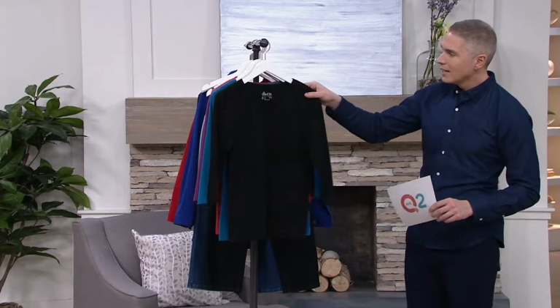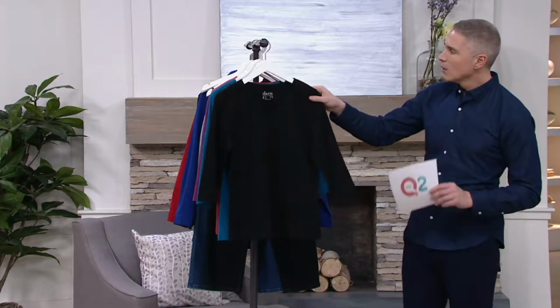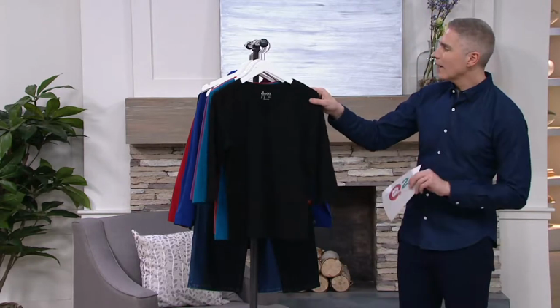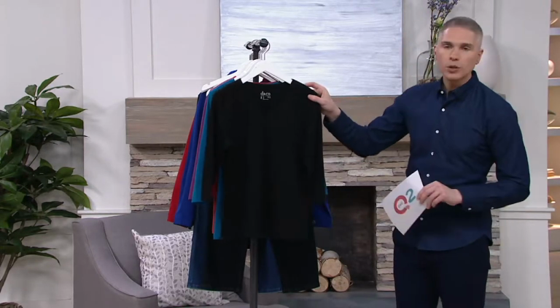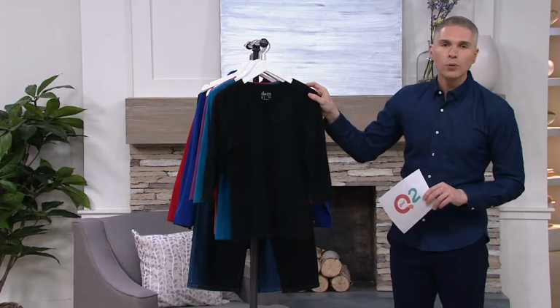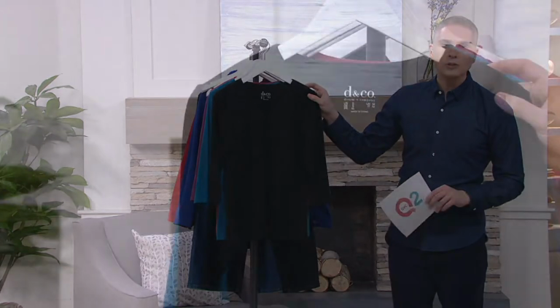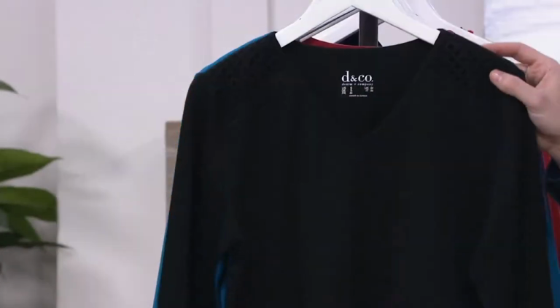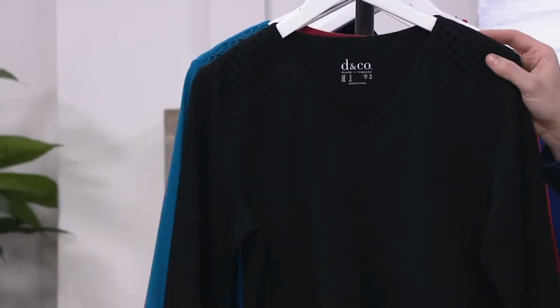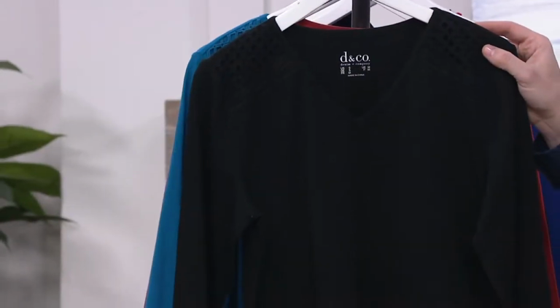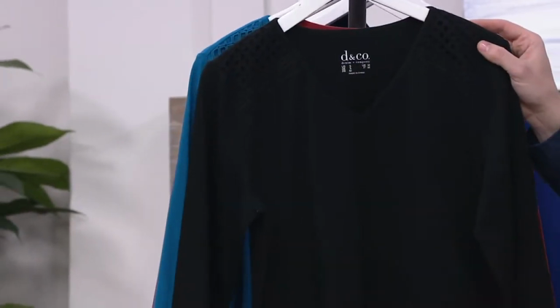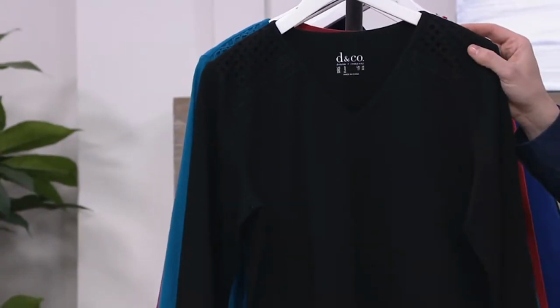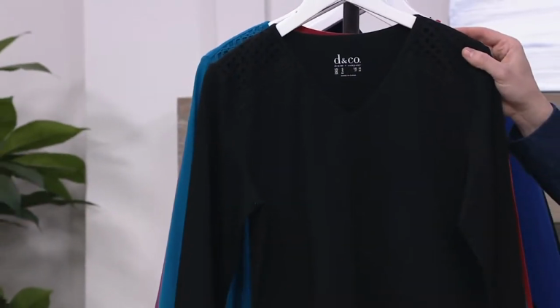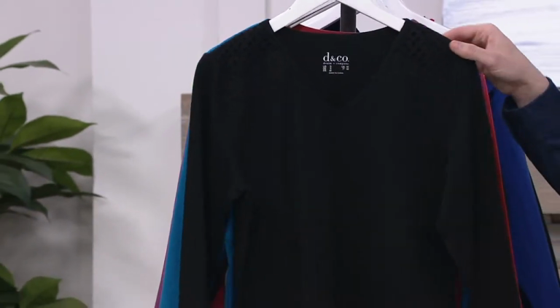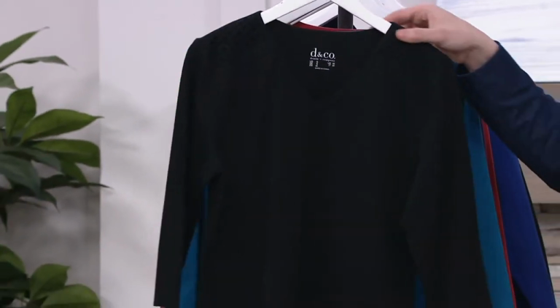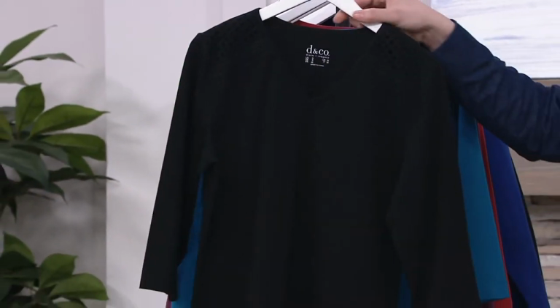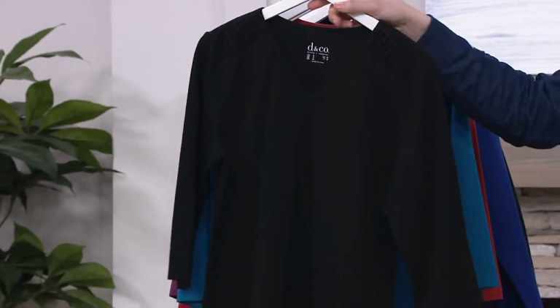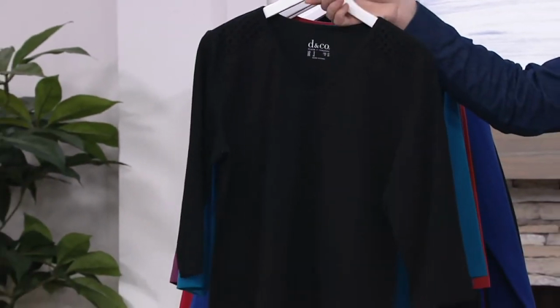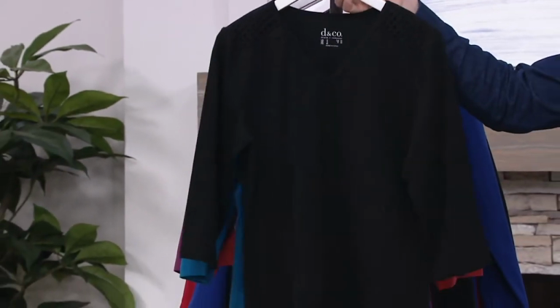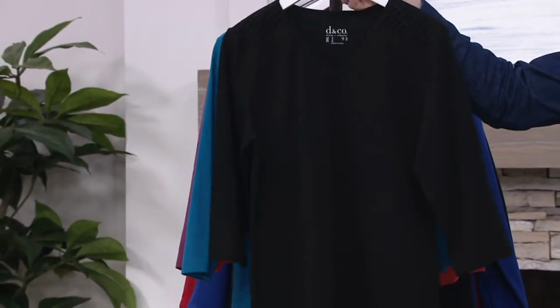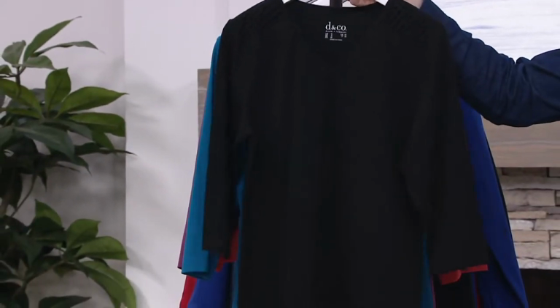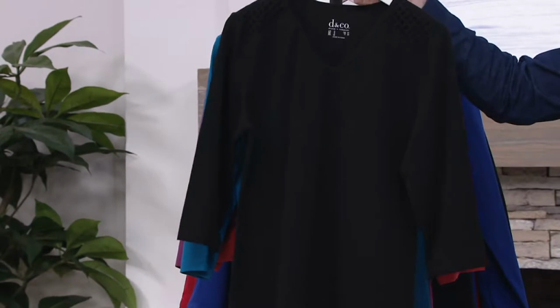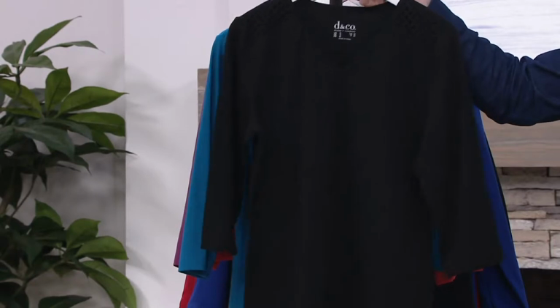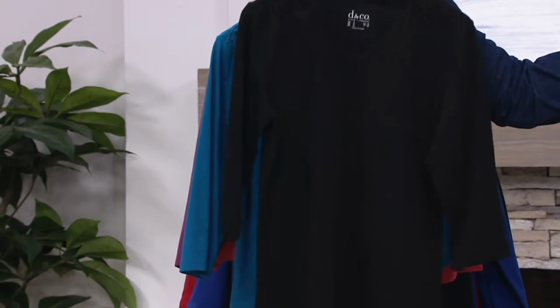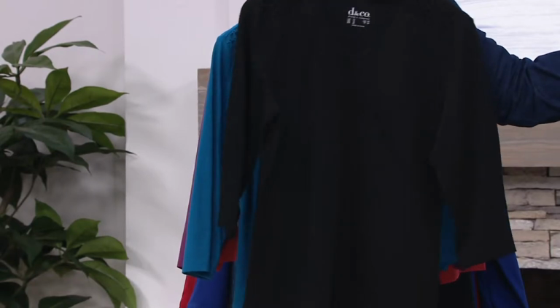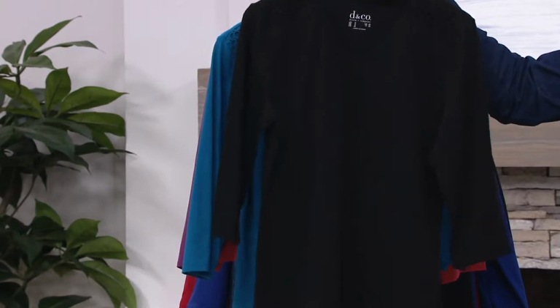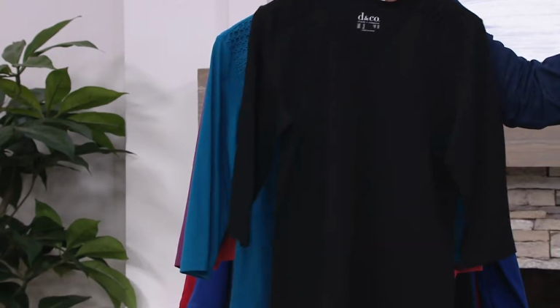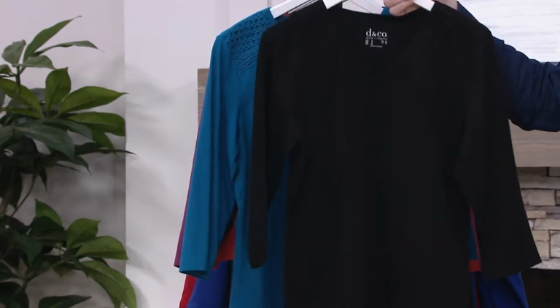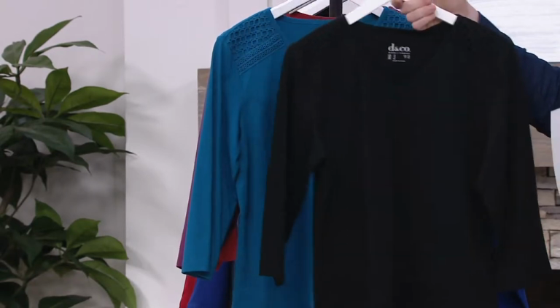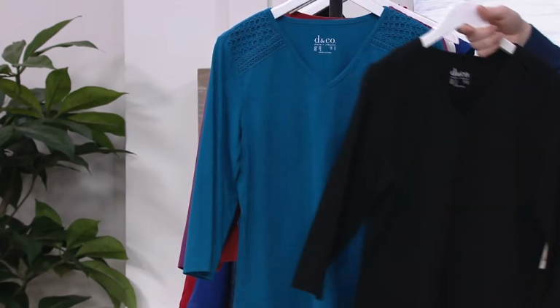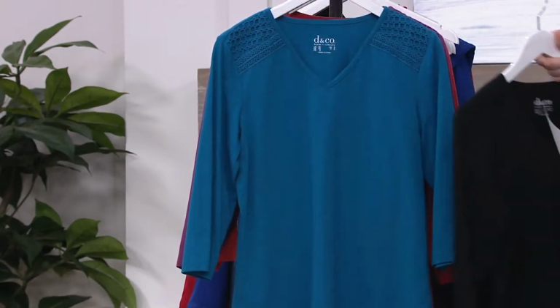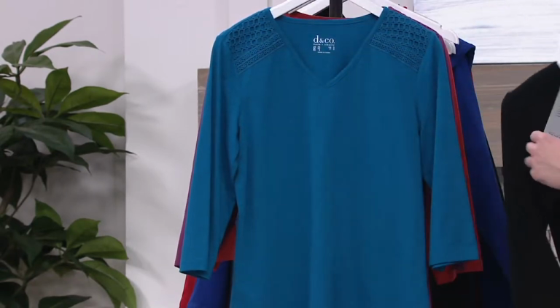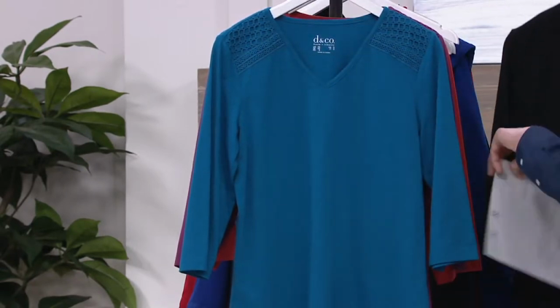We have it for you in four color choices. Right here I've got the black for you. We have this in extra extra small through 3X. There is the black — you're probably not seeing all the details on it from far away.